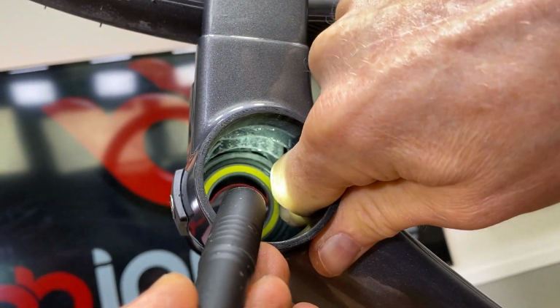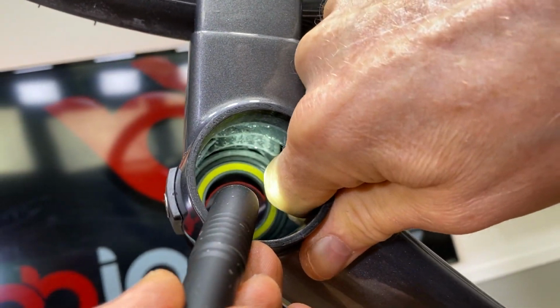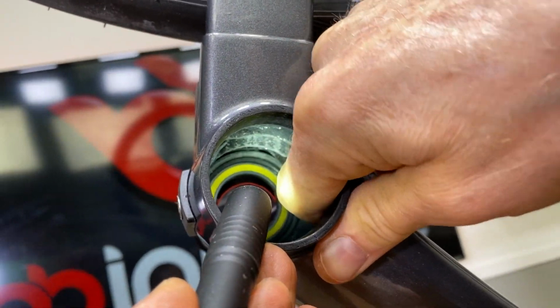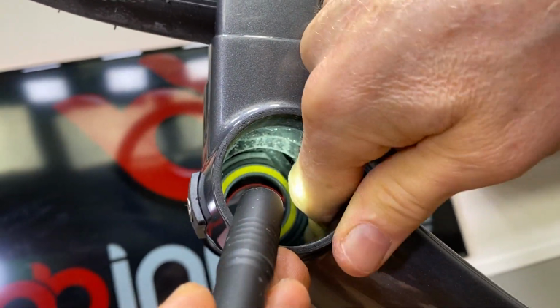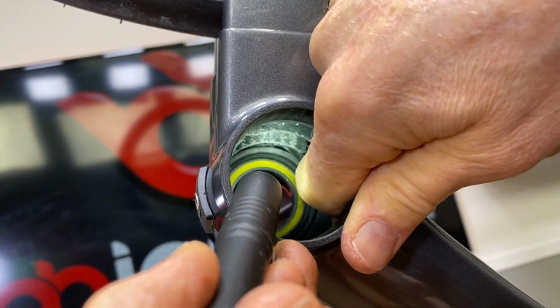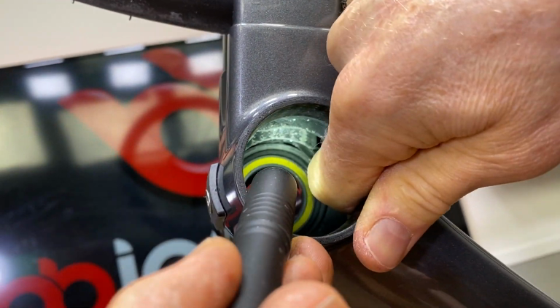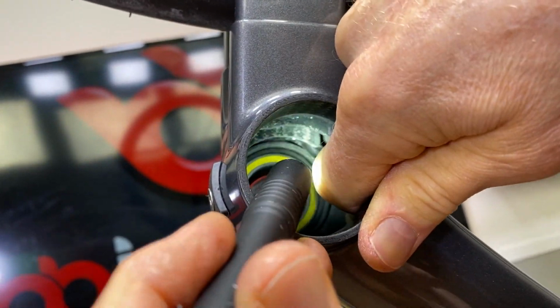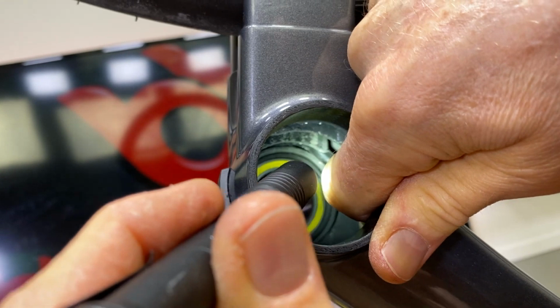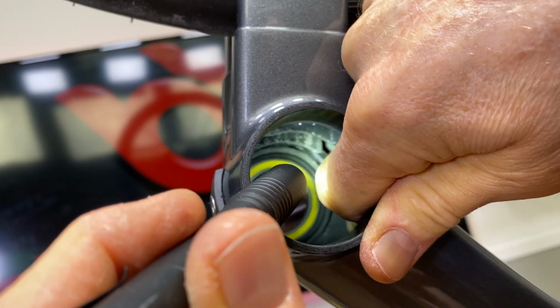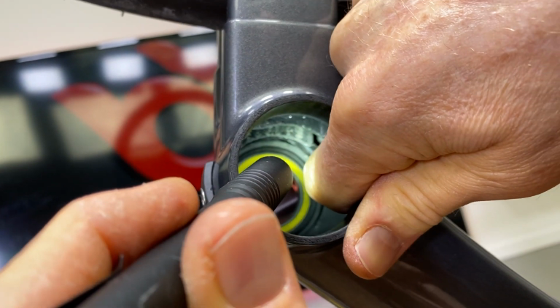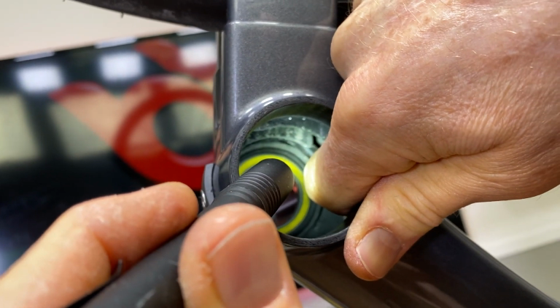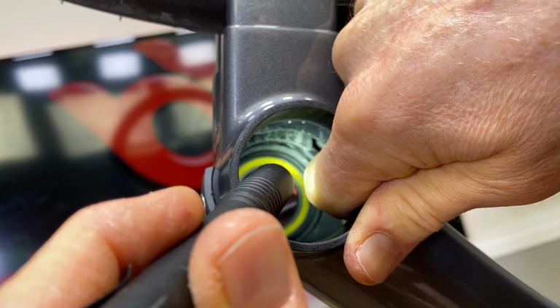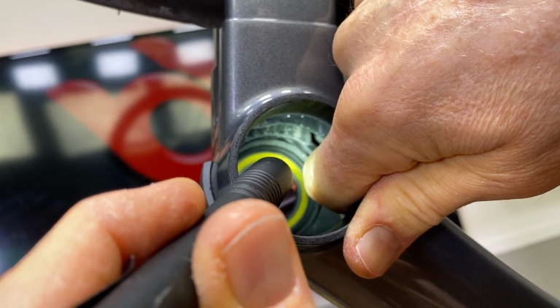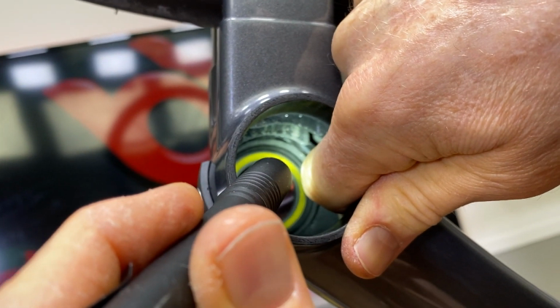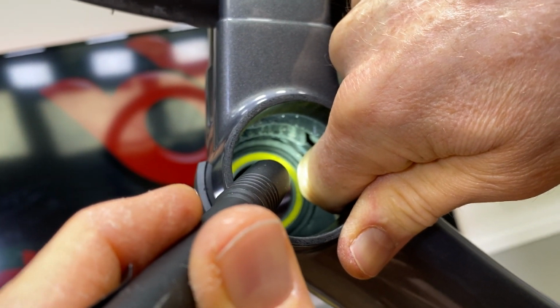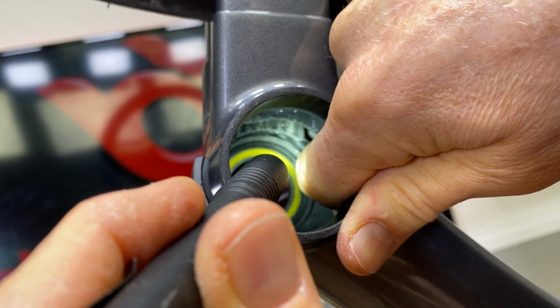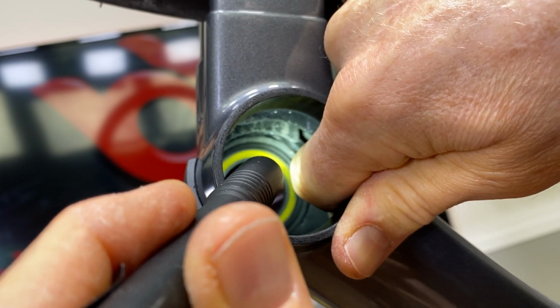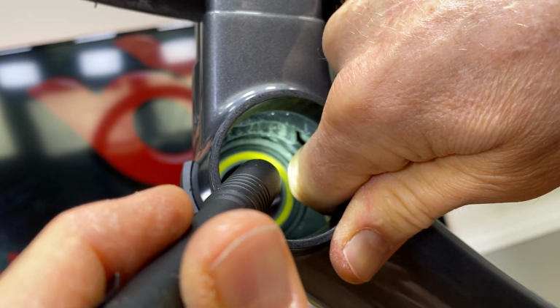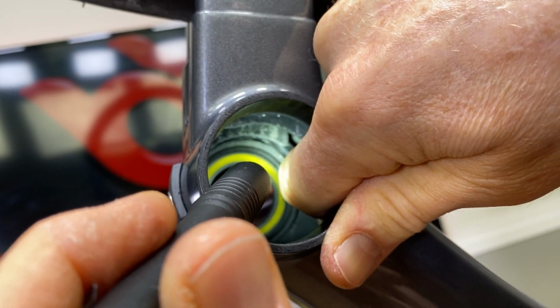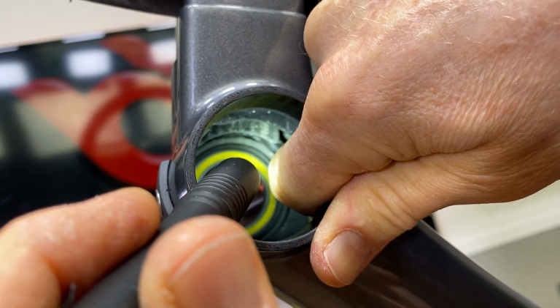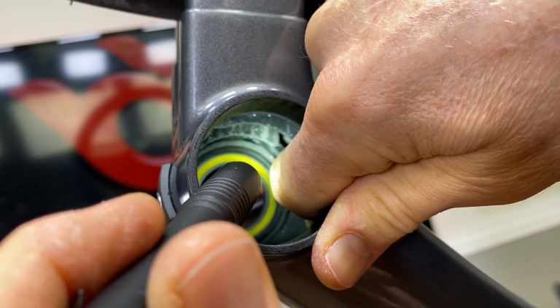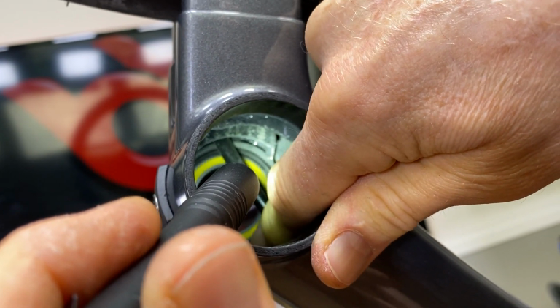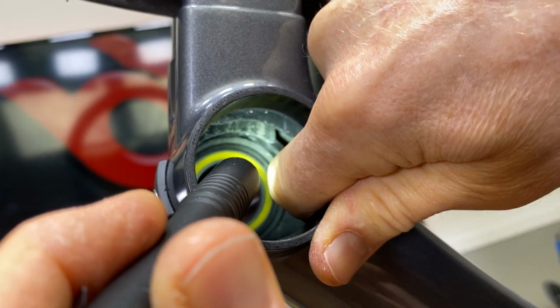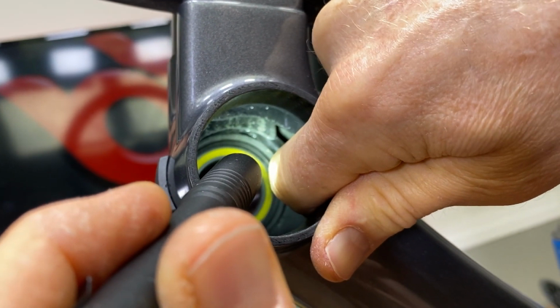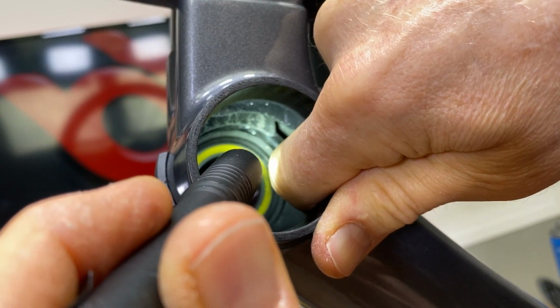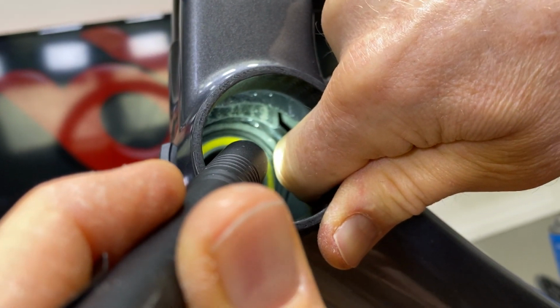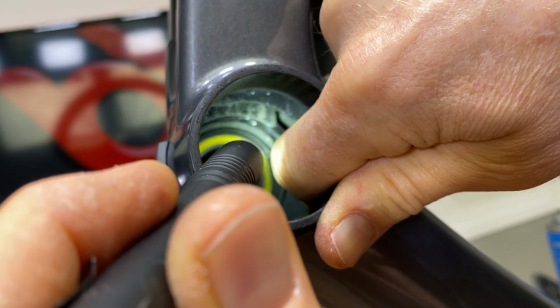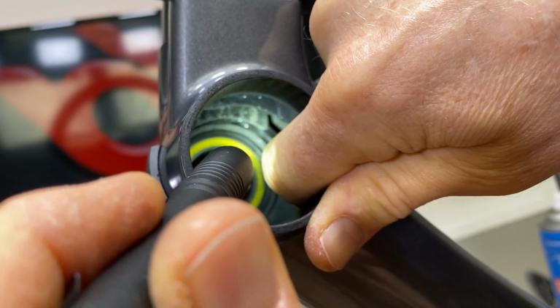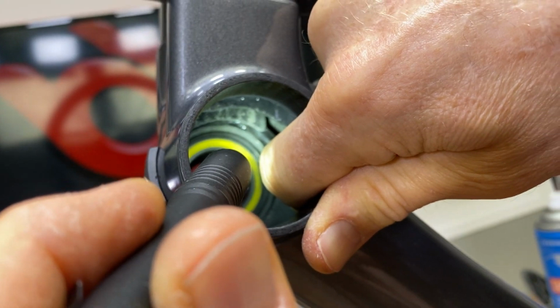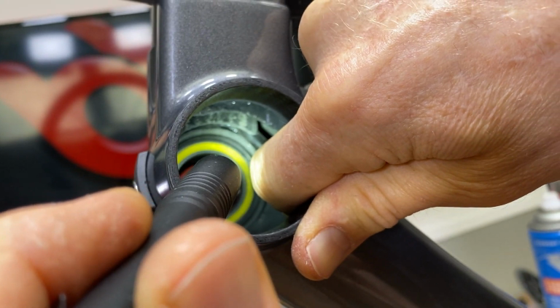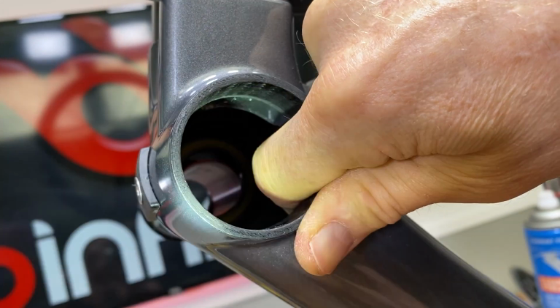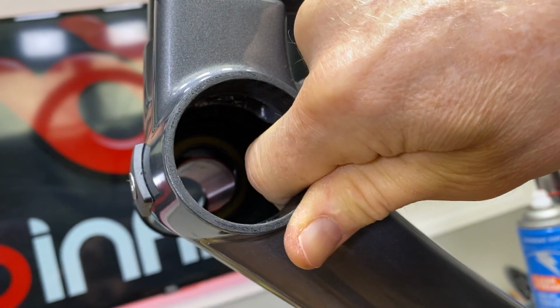The line goes all the way up to the top and we're going to be able to push the bottom bracket in and then pop the line up over and then keep going in. We'll show you that in just a second.